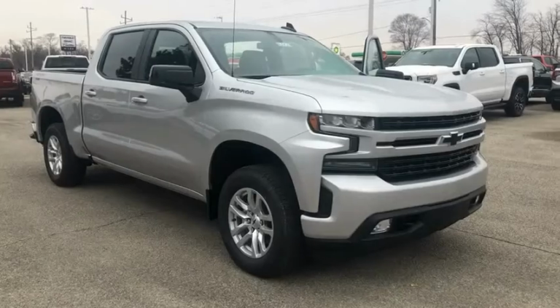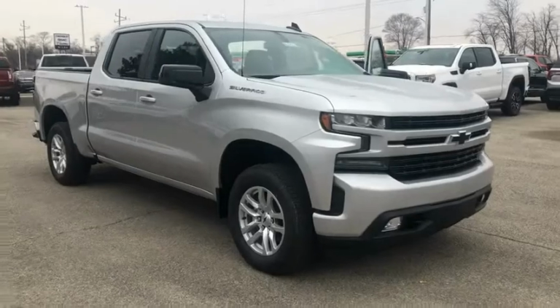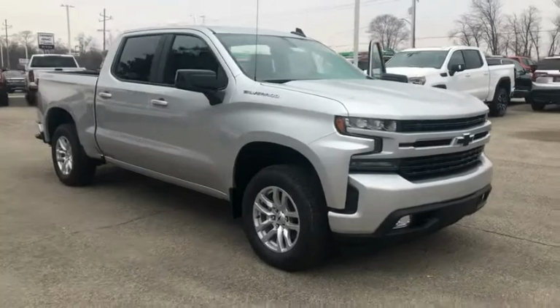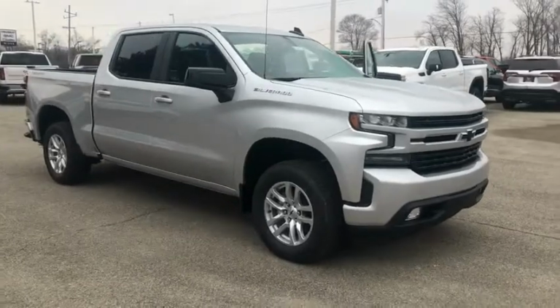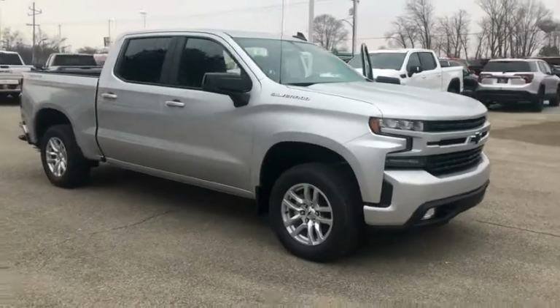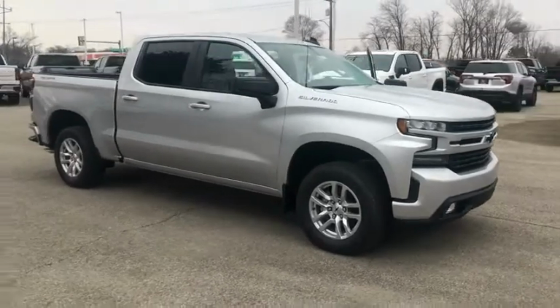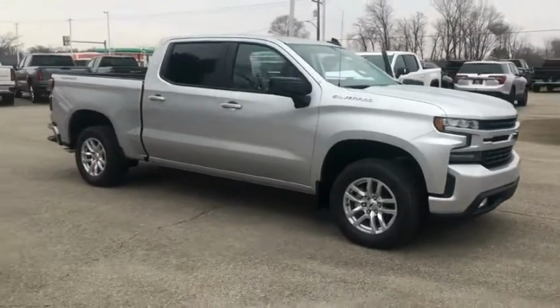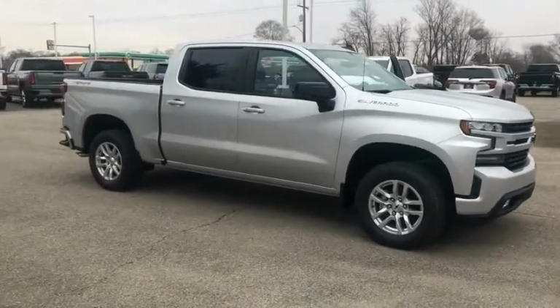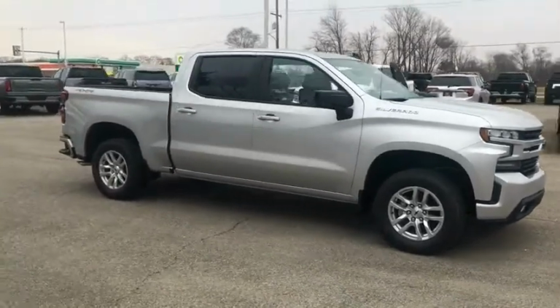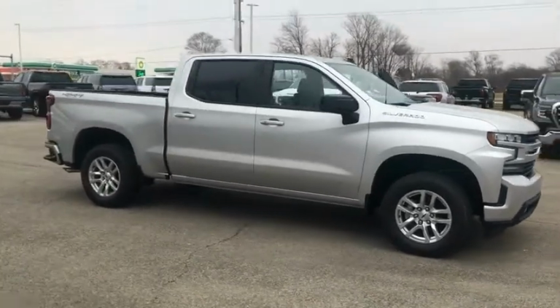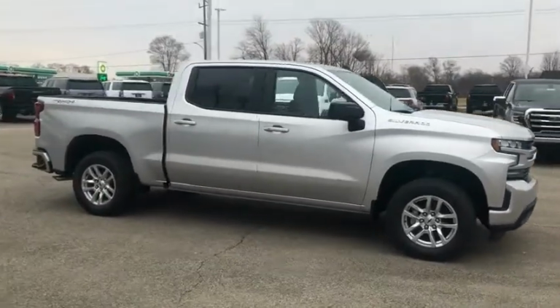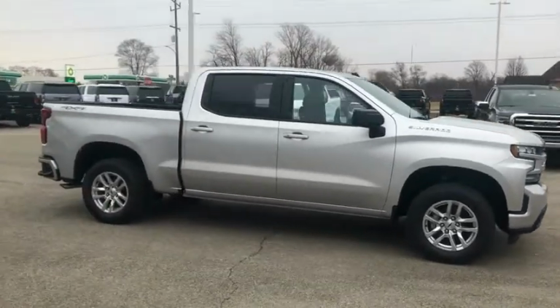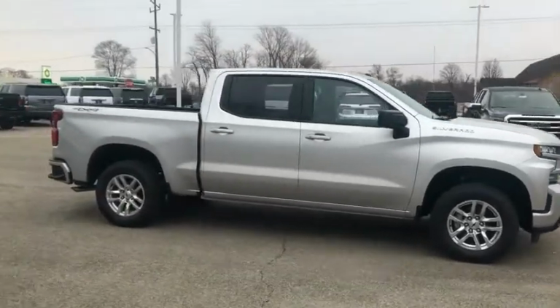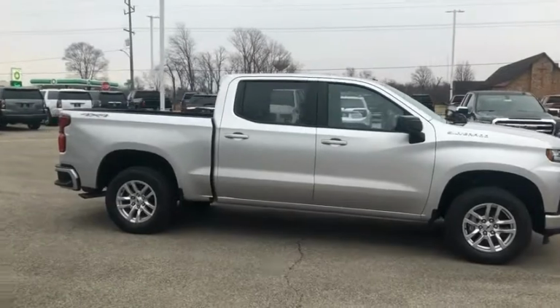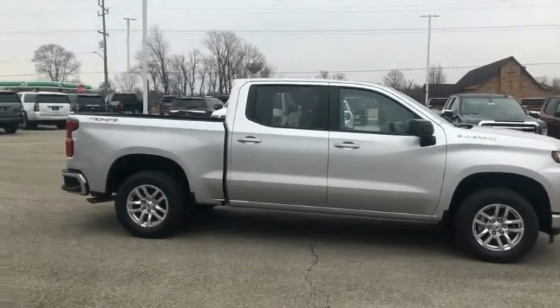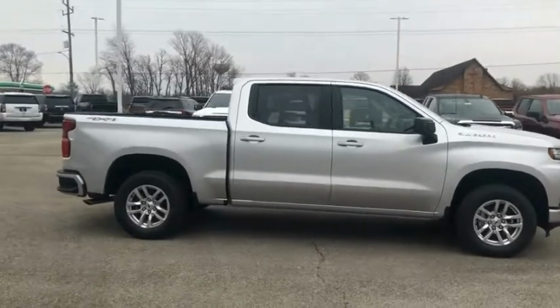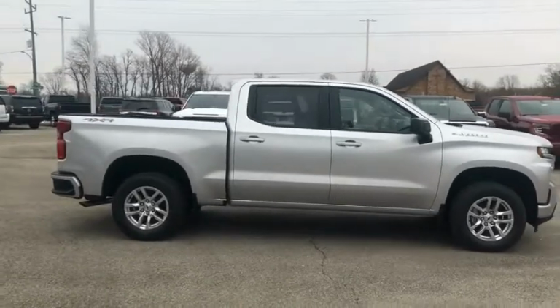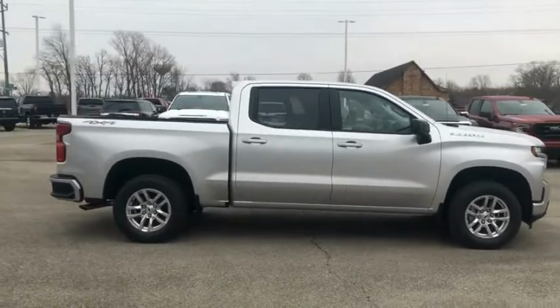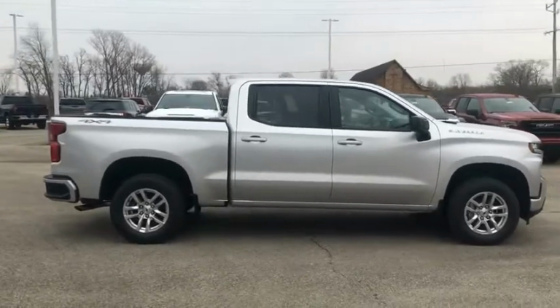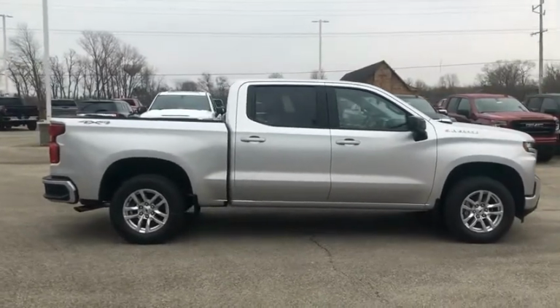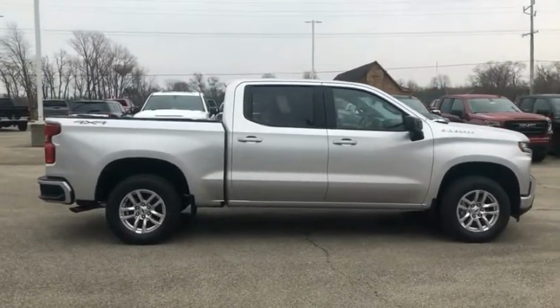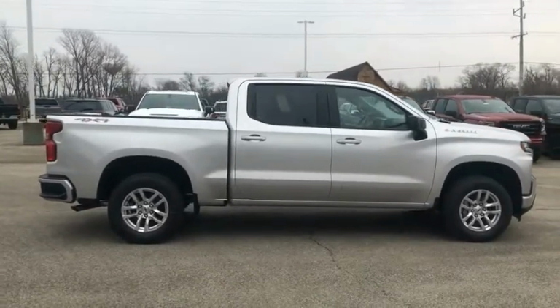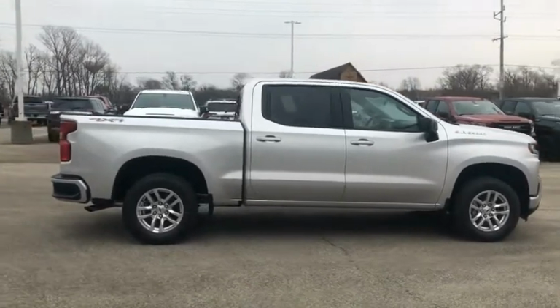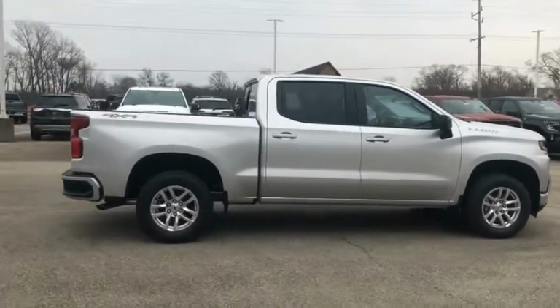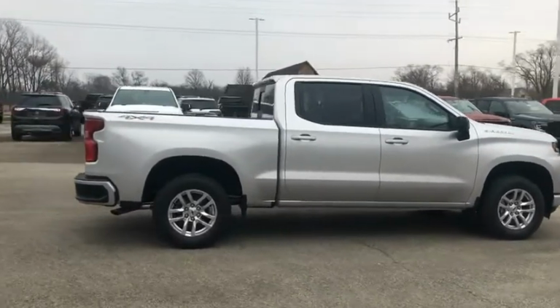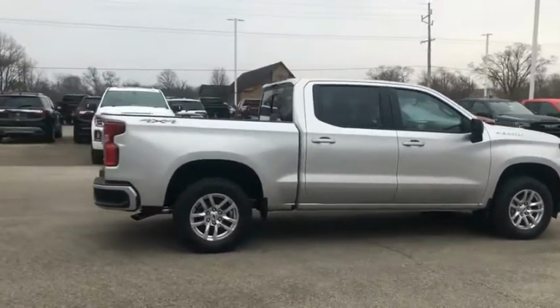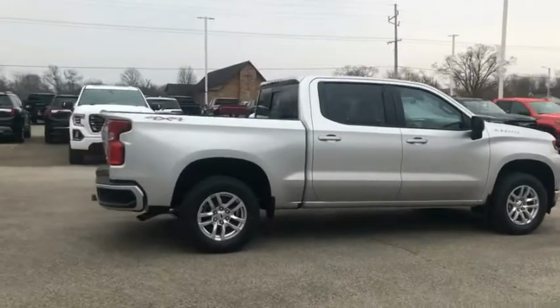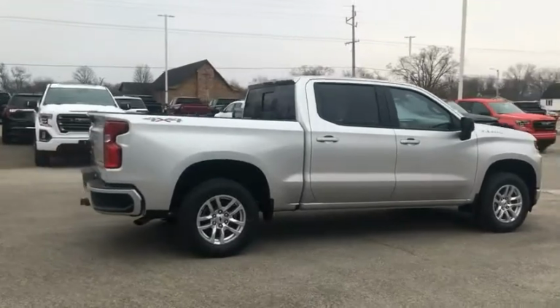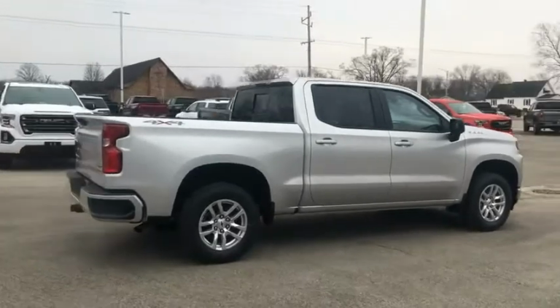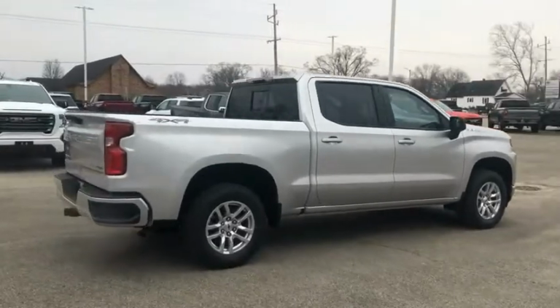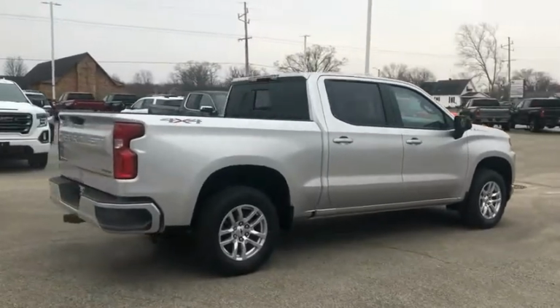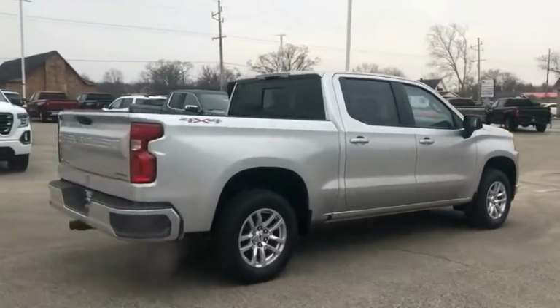Take a ride in the 2020 Silverado 1500. The Chevy Silverado 1500 has the lowest cost of ownership of any full-size pickup. Here are some of this vehicle's great options.